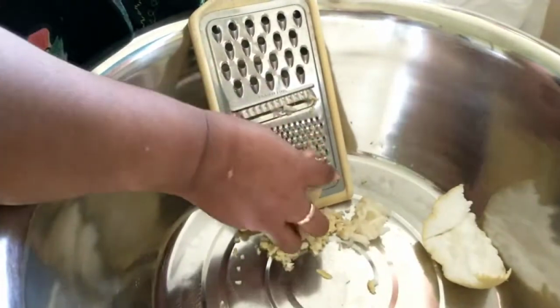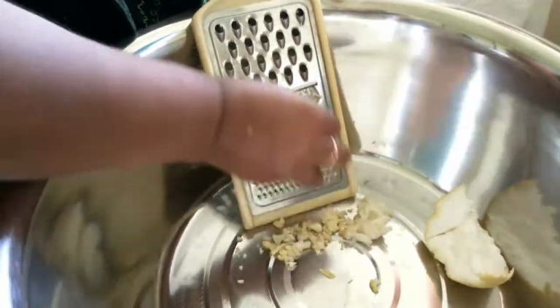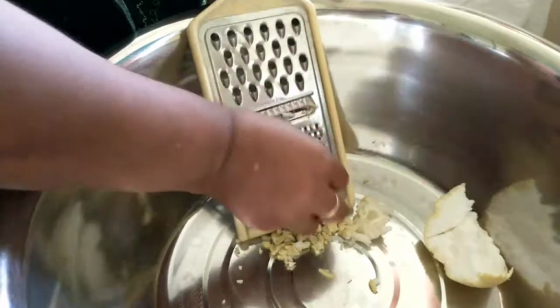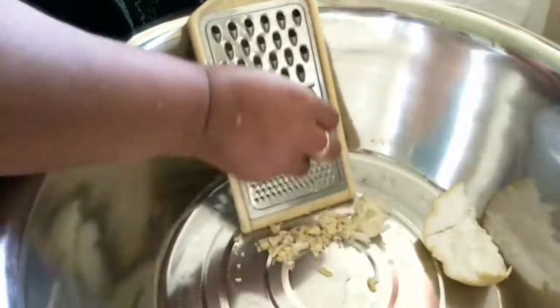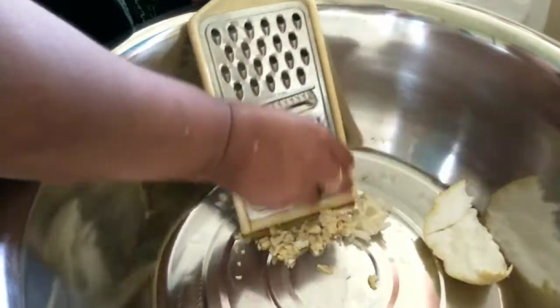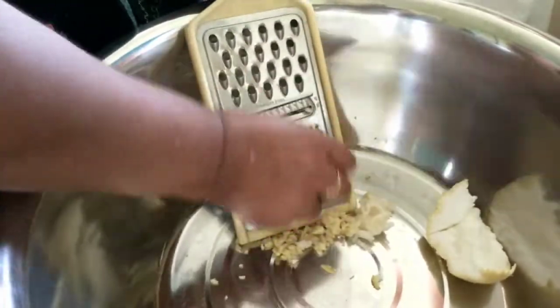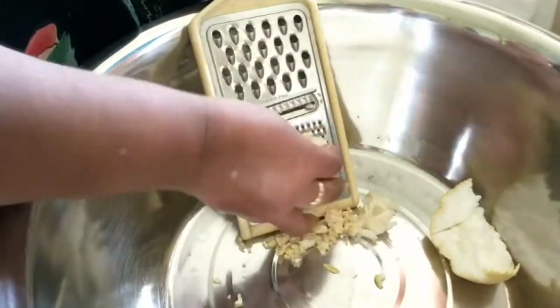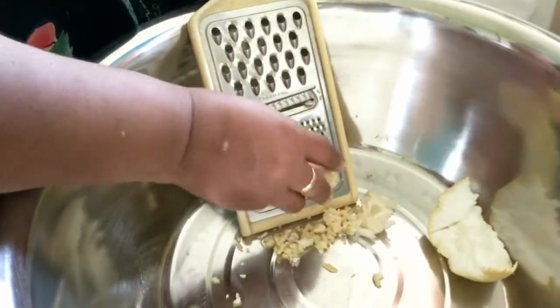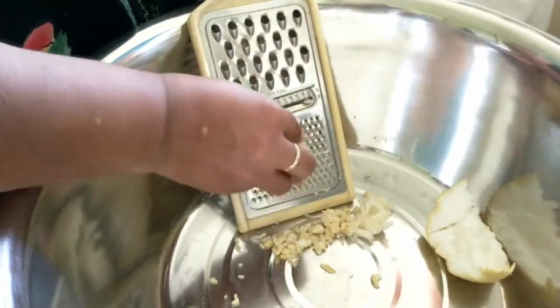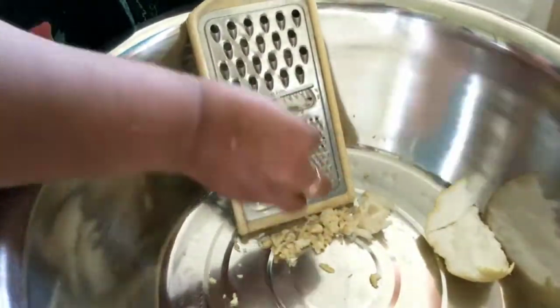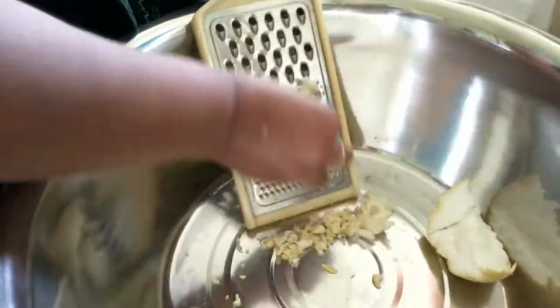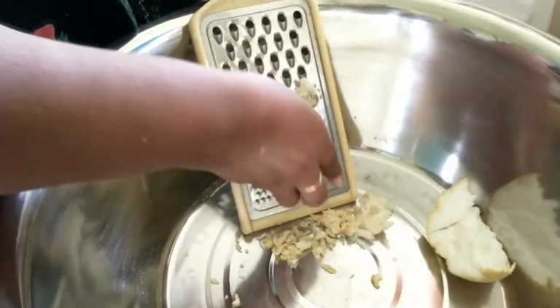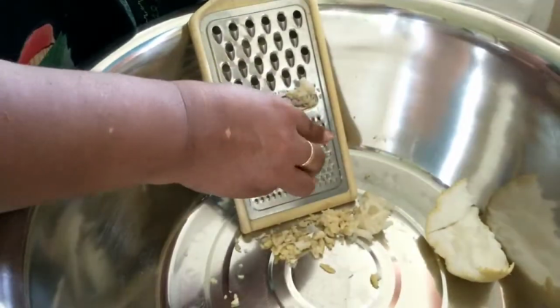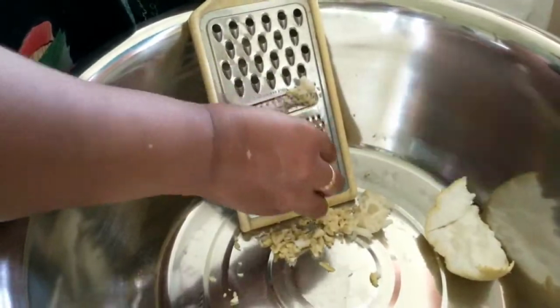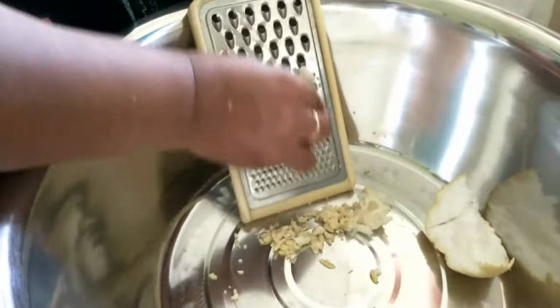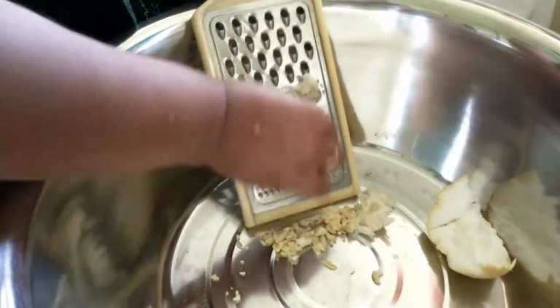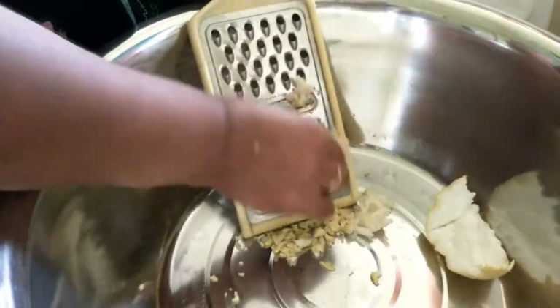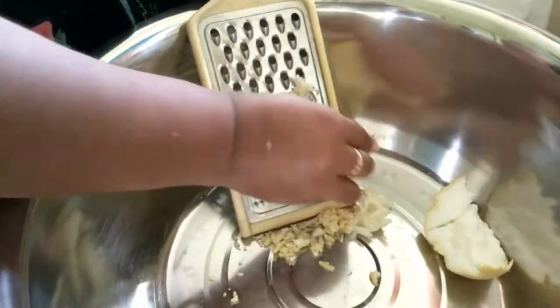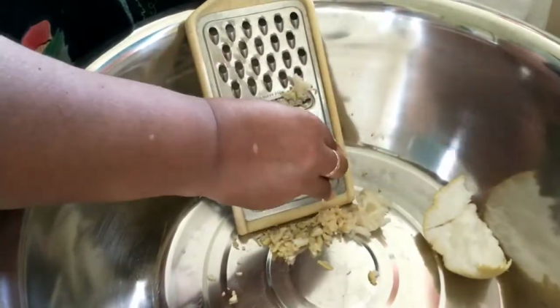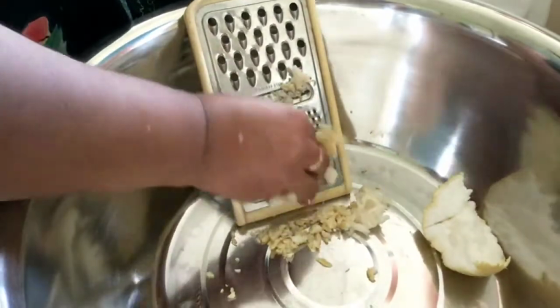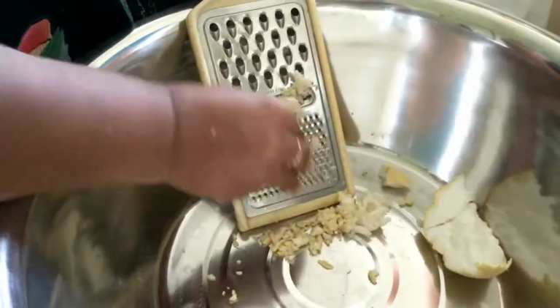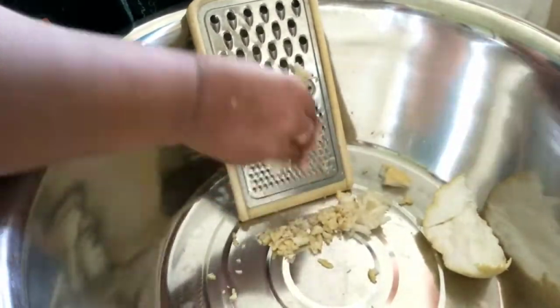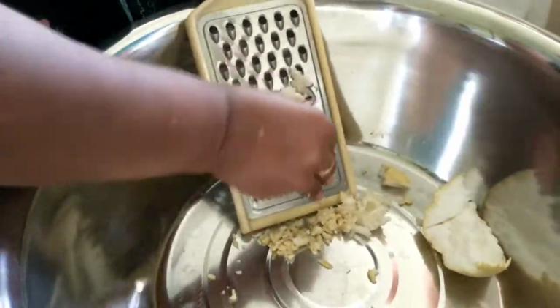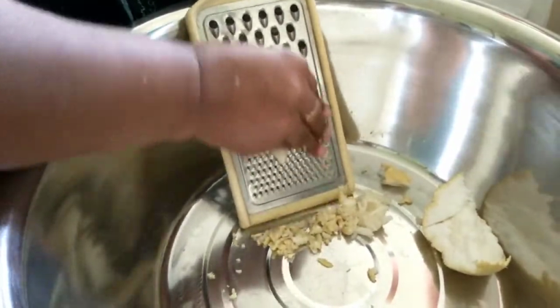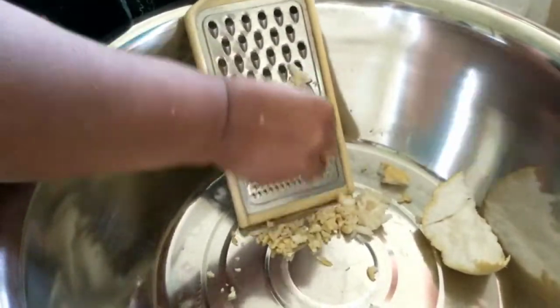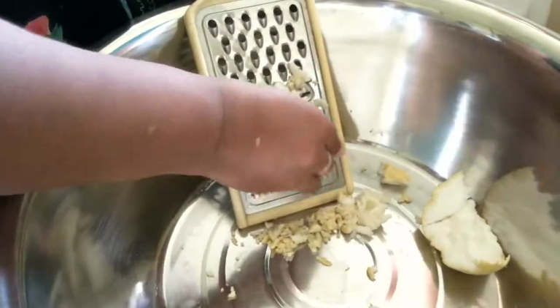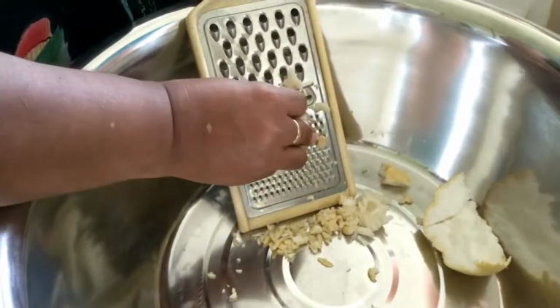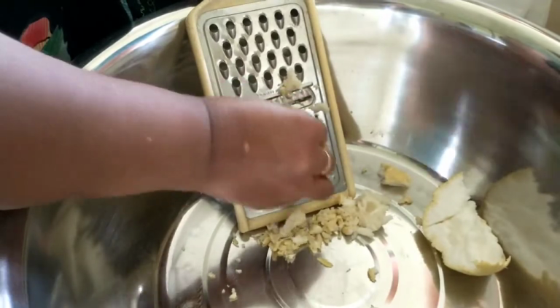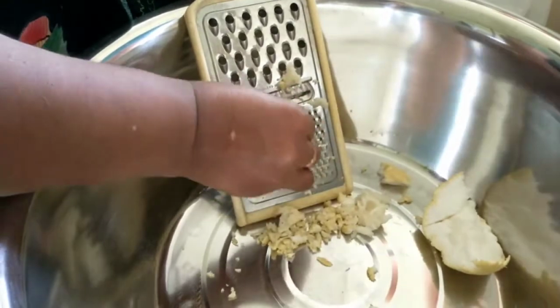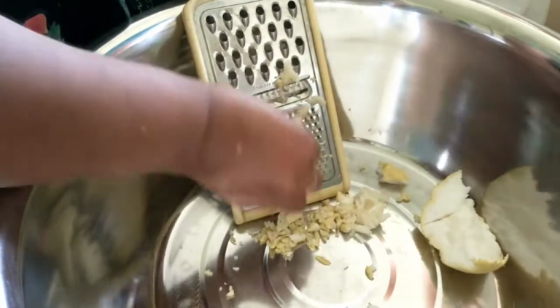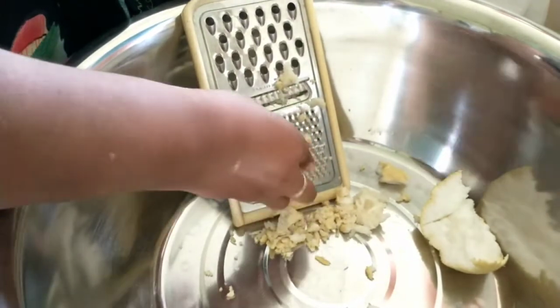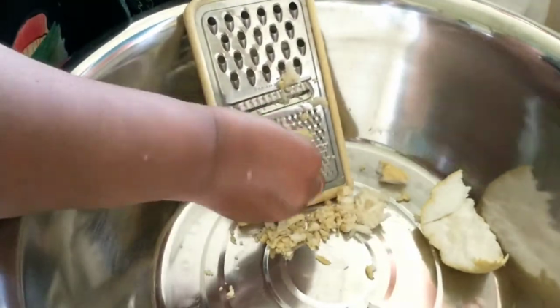It can be grated with the fine side of the grater. Or, for those who like larger pieces of coconut in the ice shri-met, one can grate it with the larger, upper side of that grater.